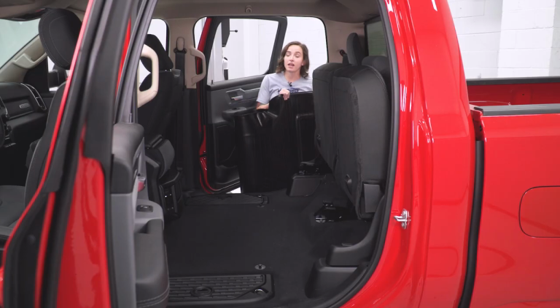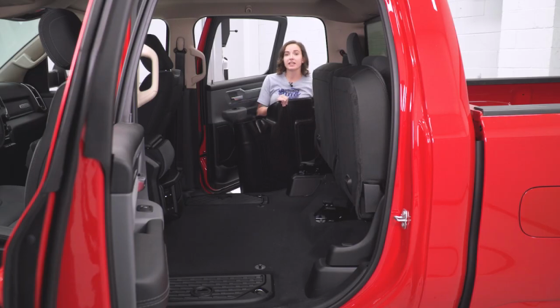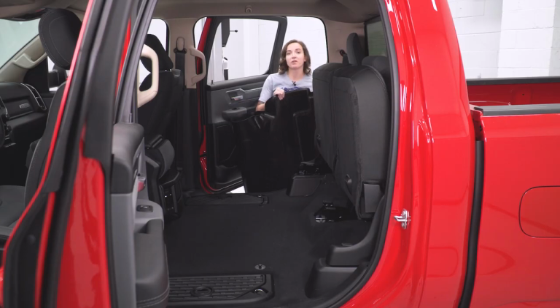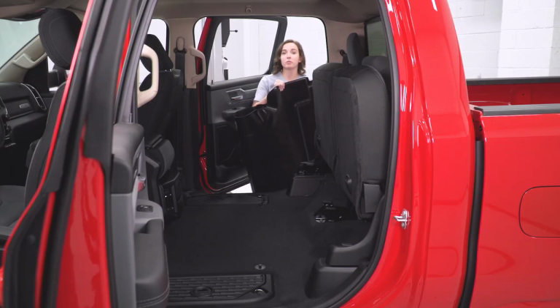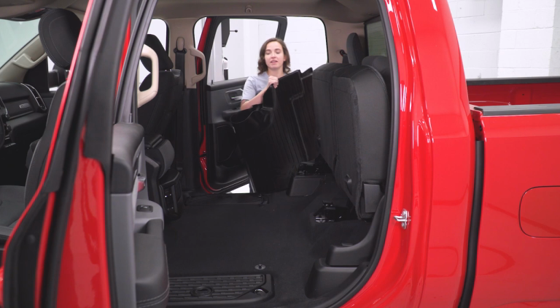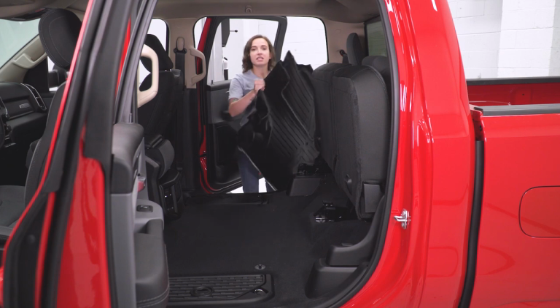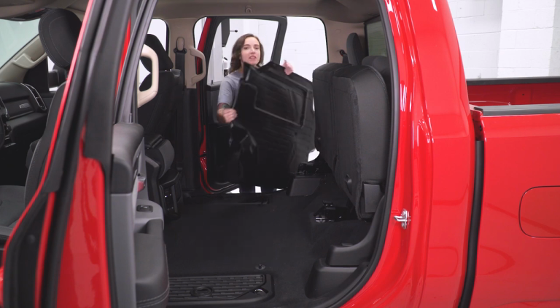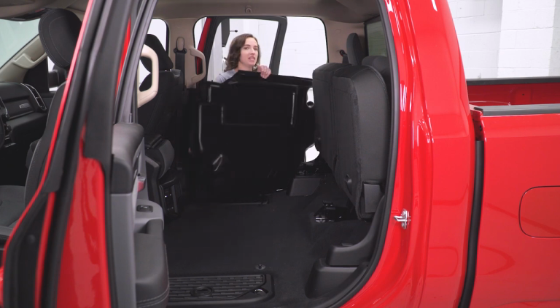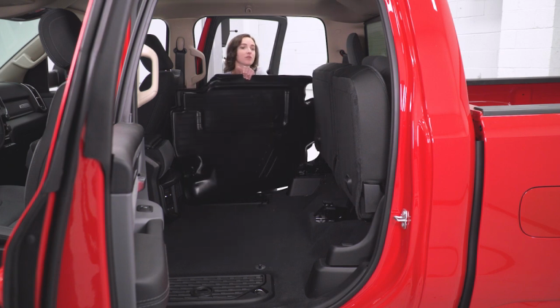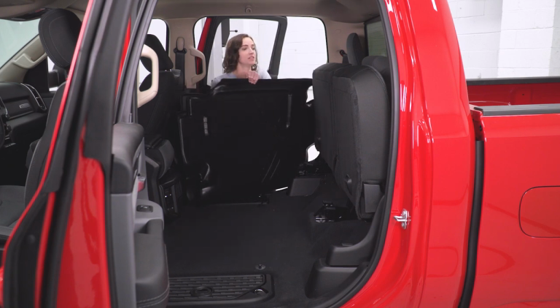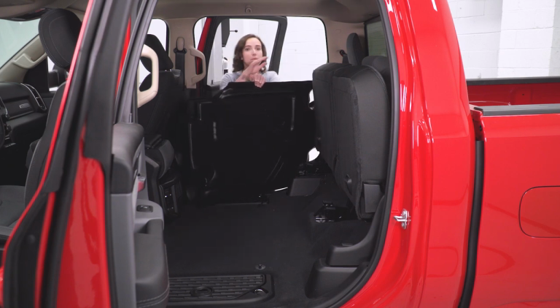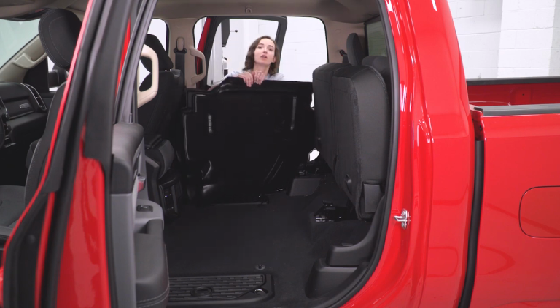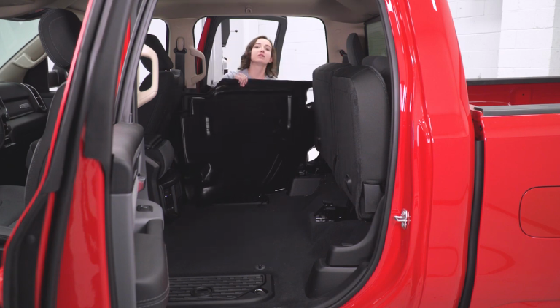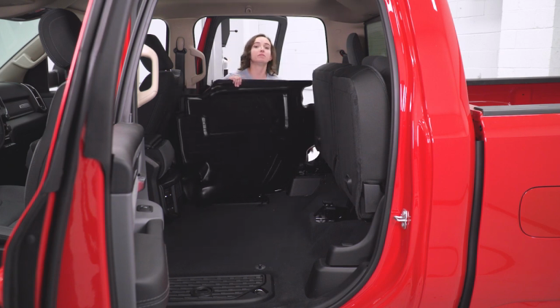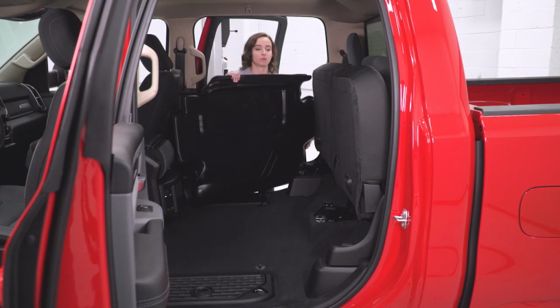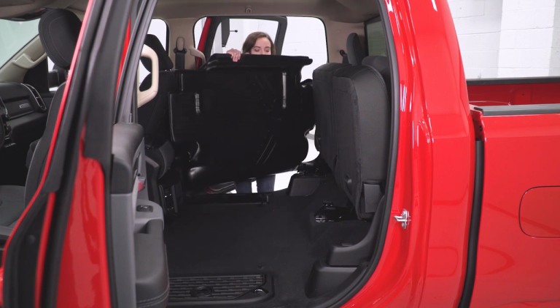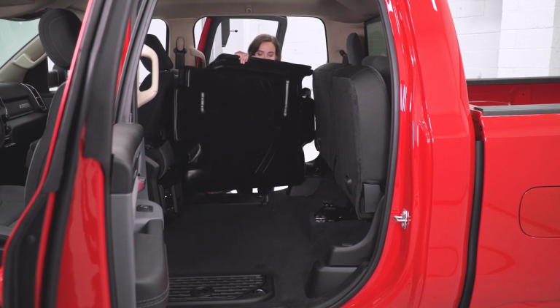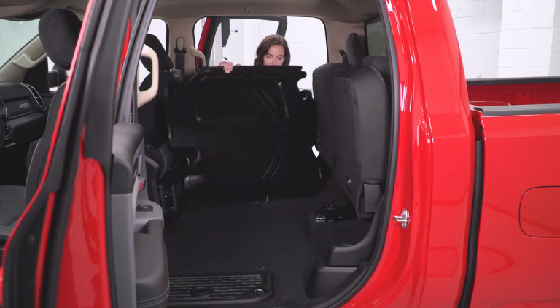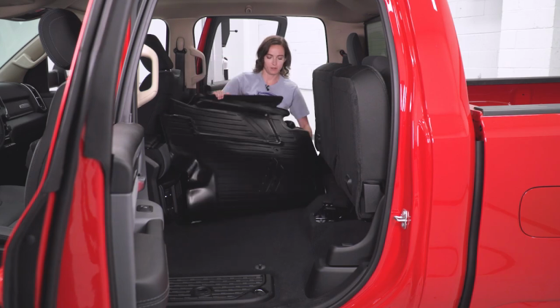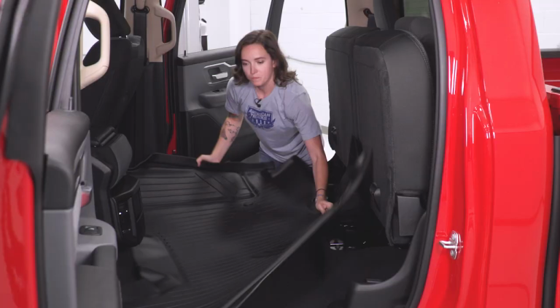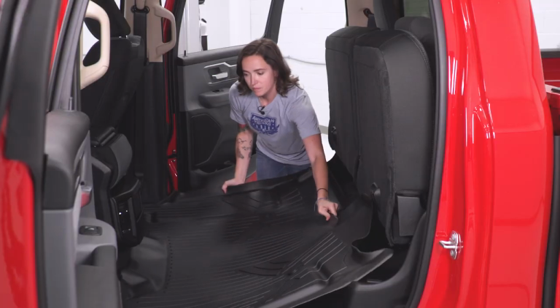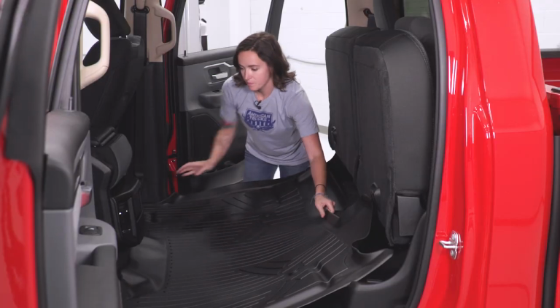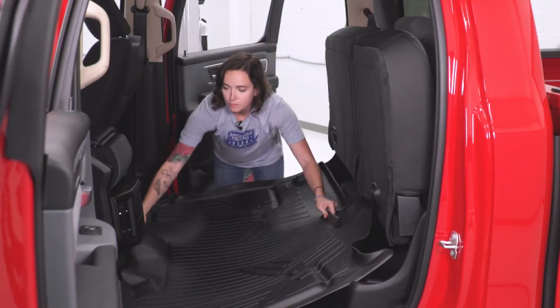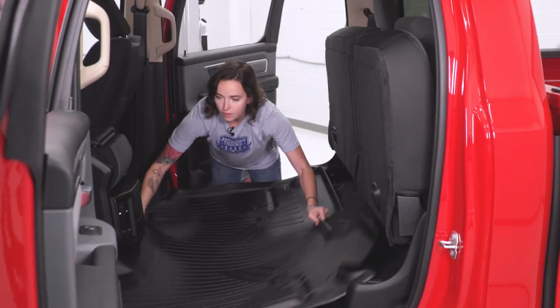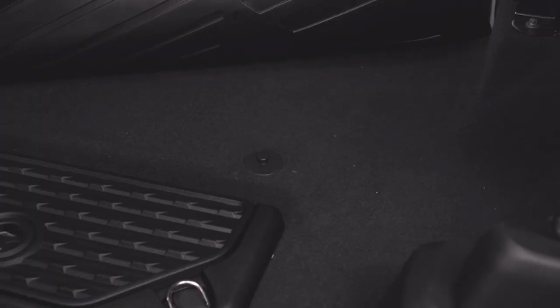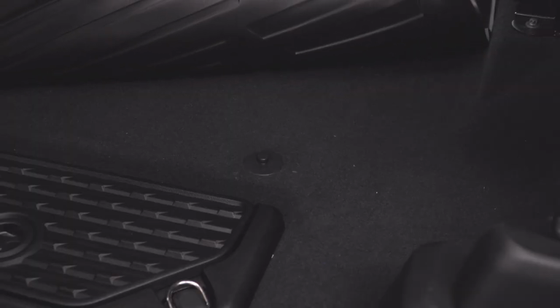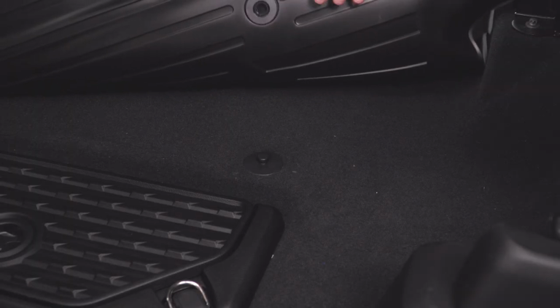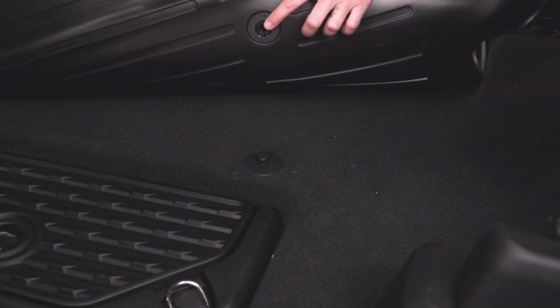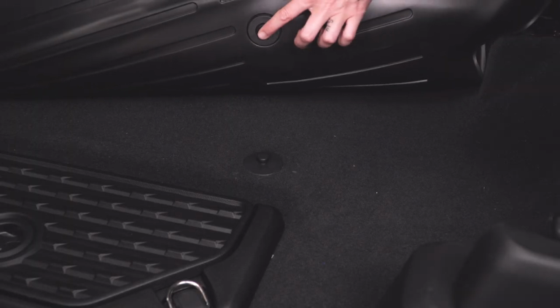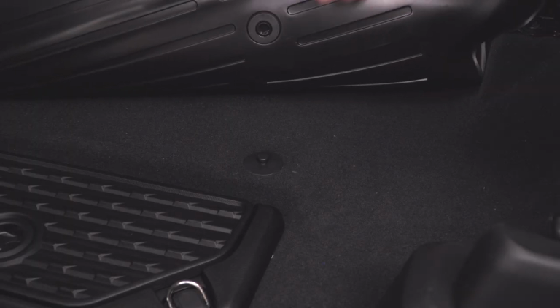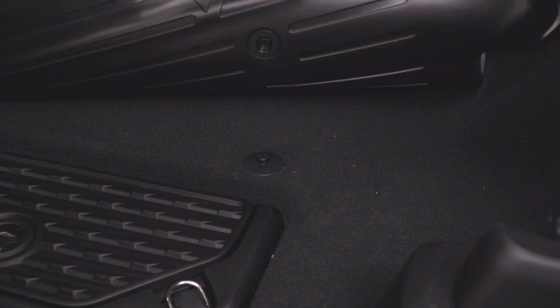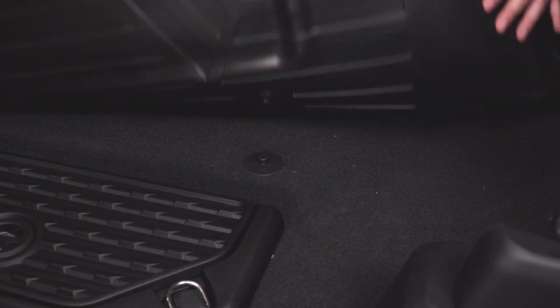Now we can lay our rear floor mat in. This might be a little bit easier with your seats up, but you can also do these with them down as well. As you fold your mat down, make sure the clip seats nicely in here.